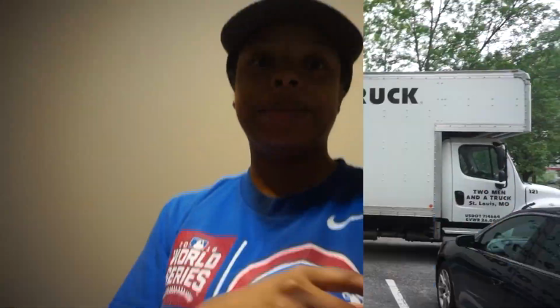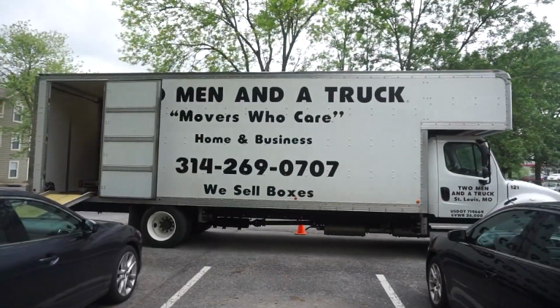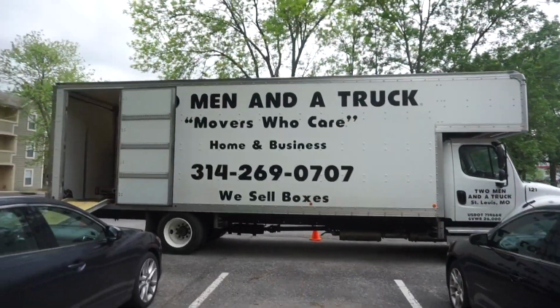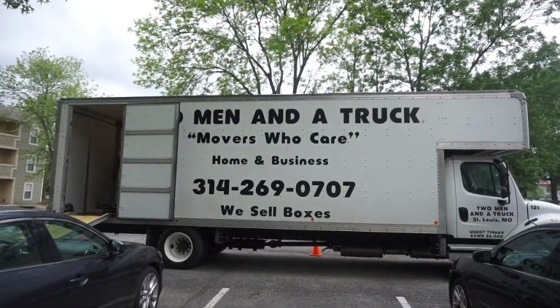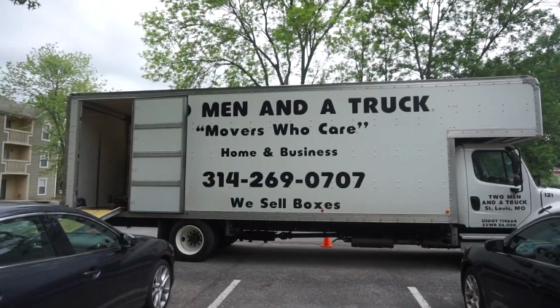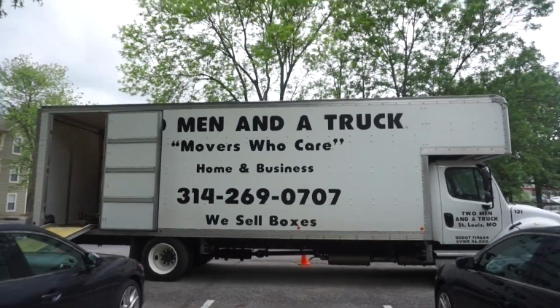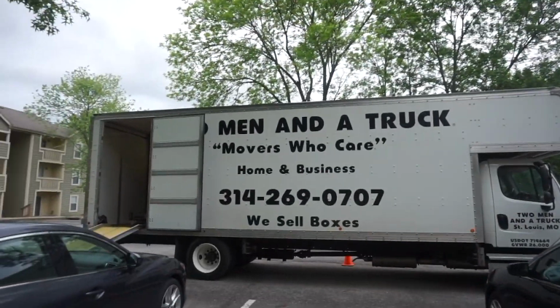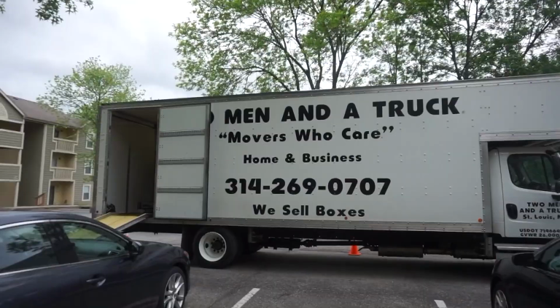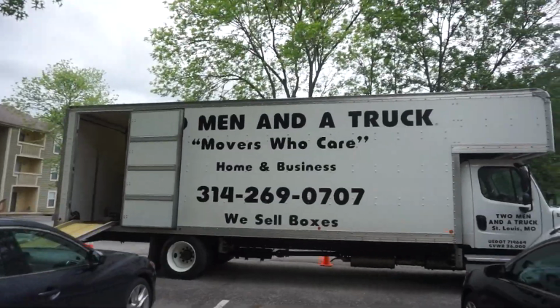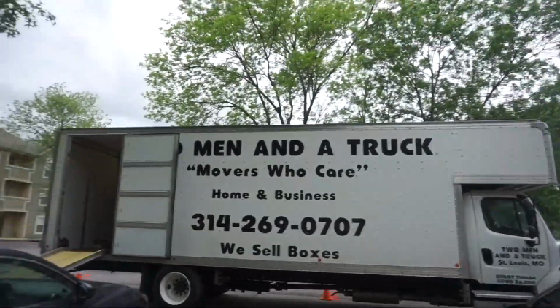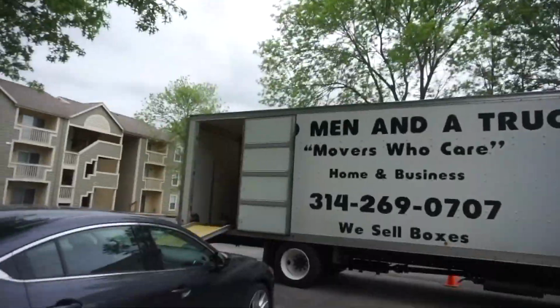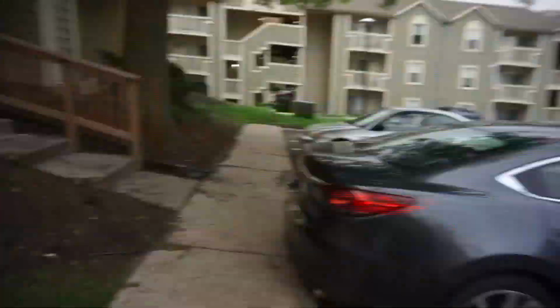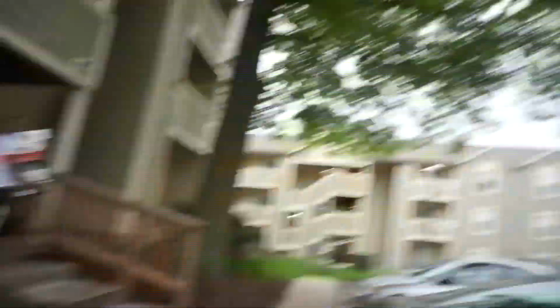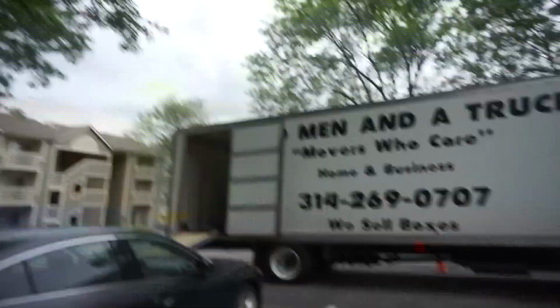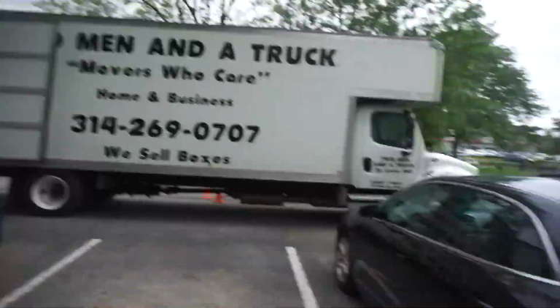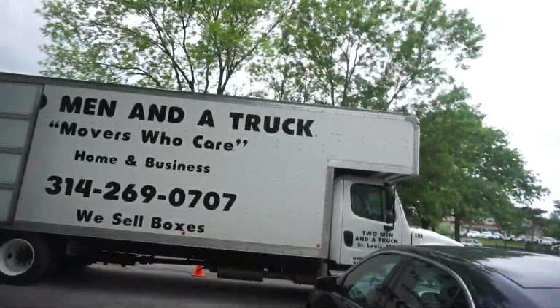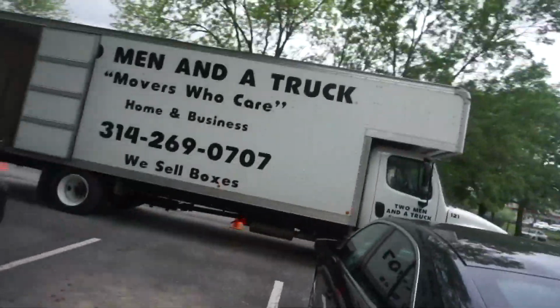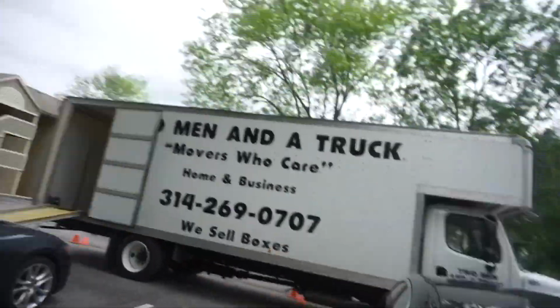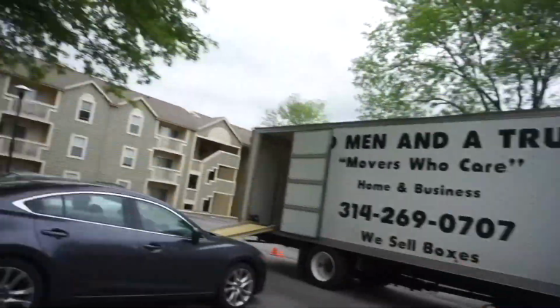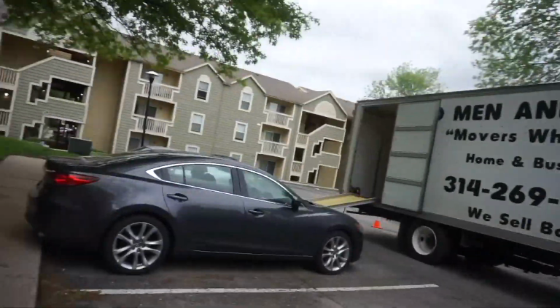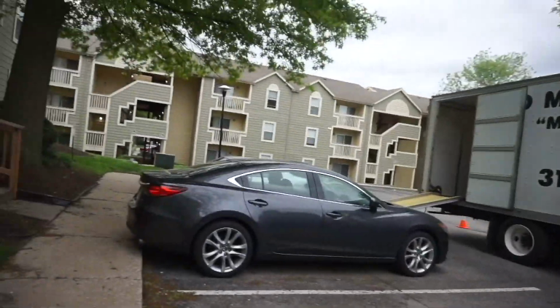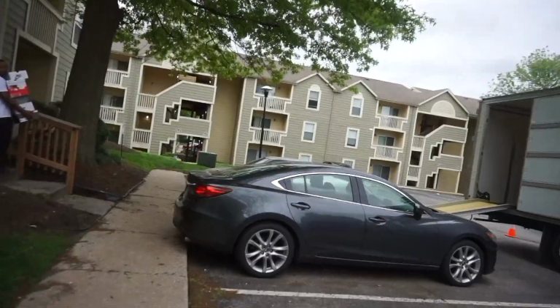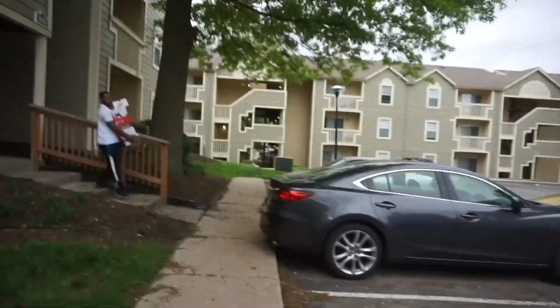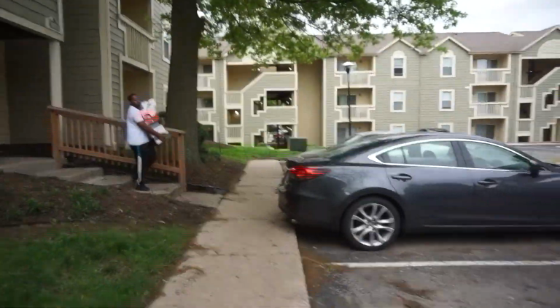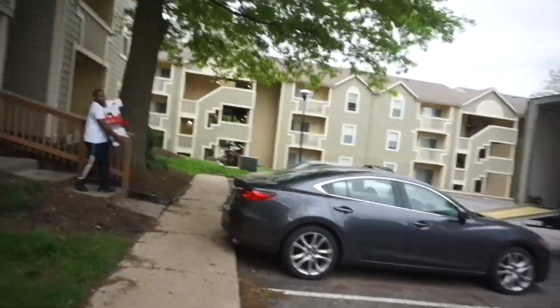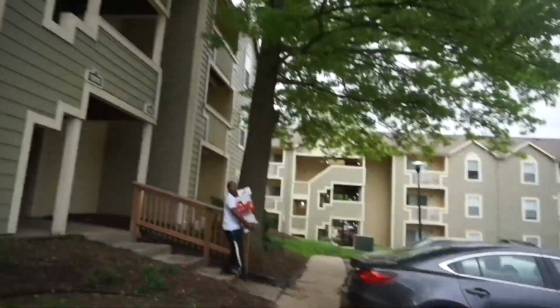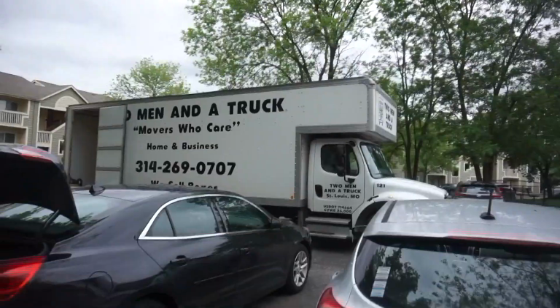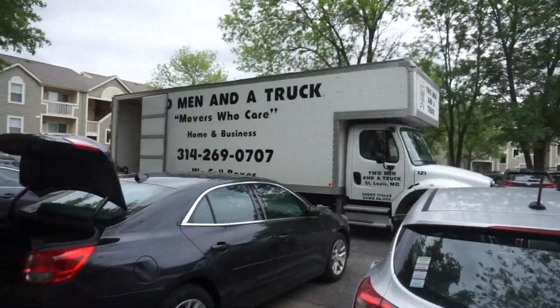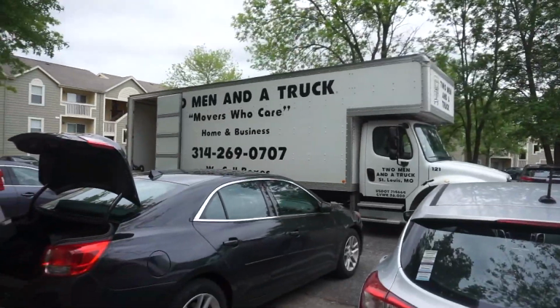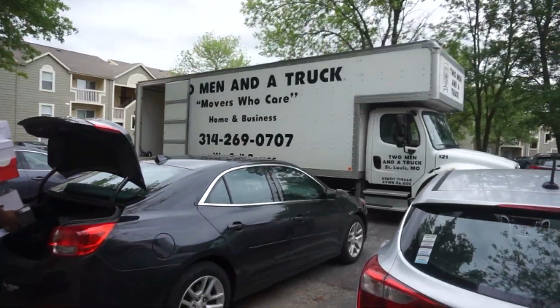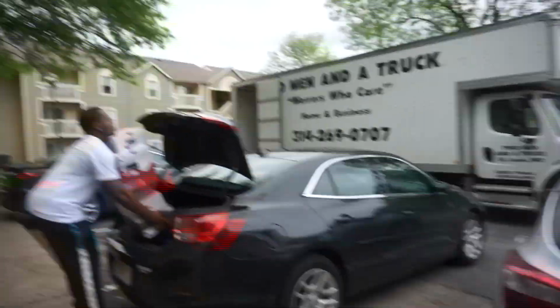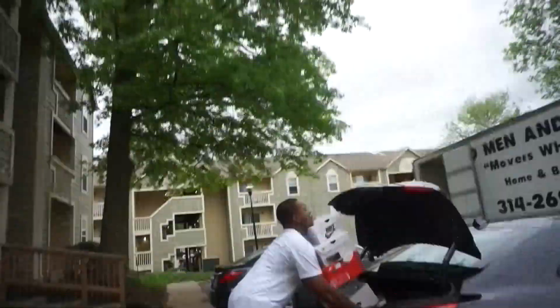We hired two men and one truck to come move everything for us. Bates is coming with my shoes. For this truck, it was $169.